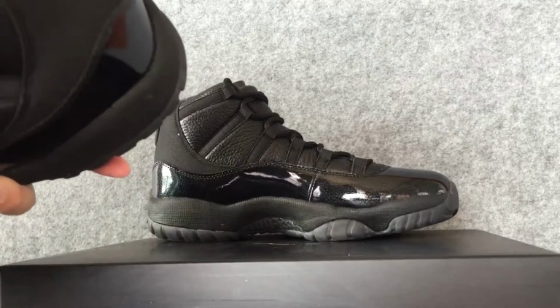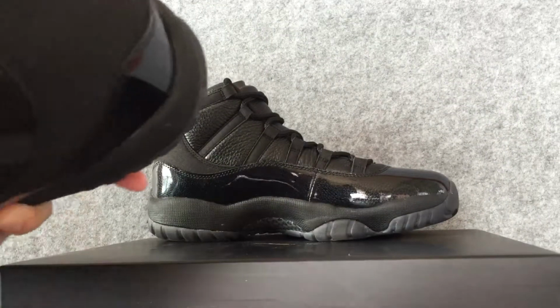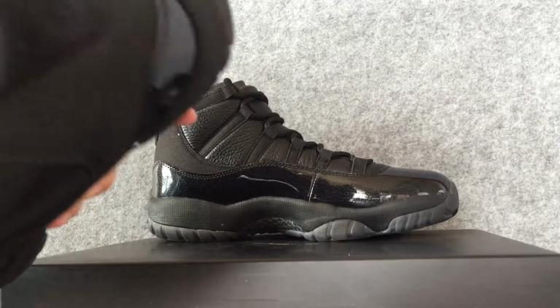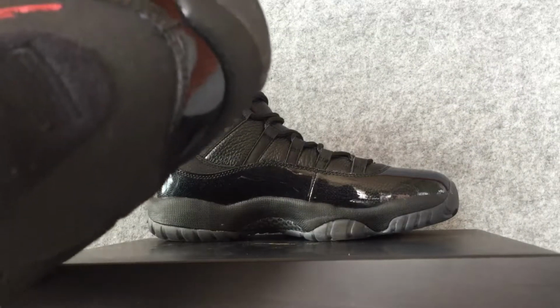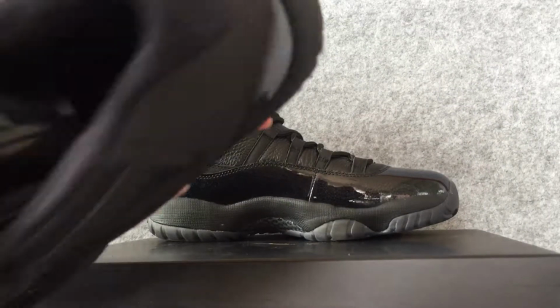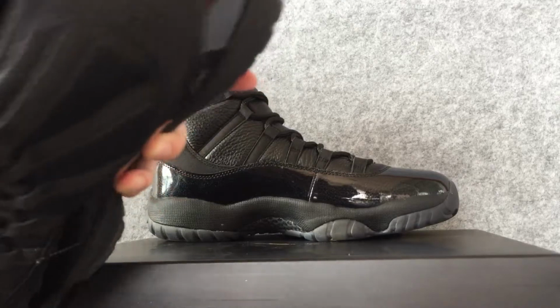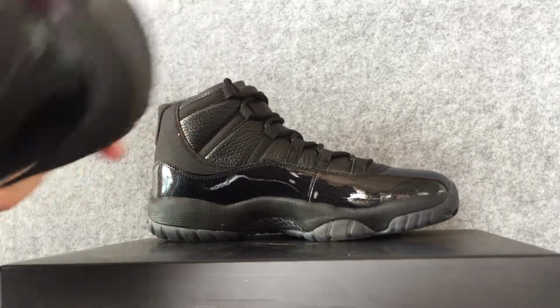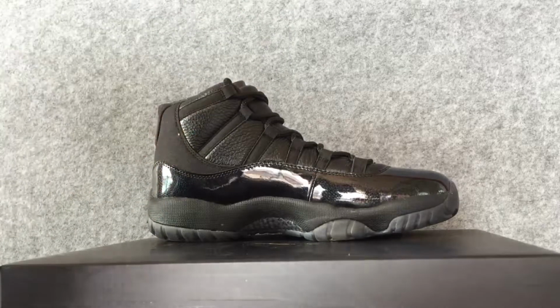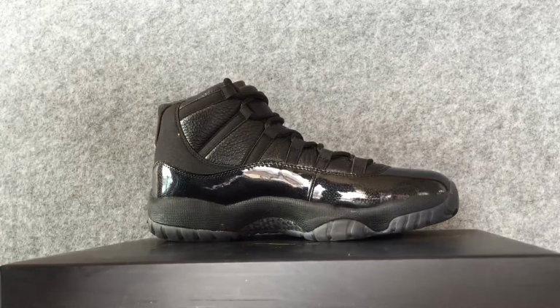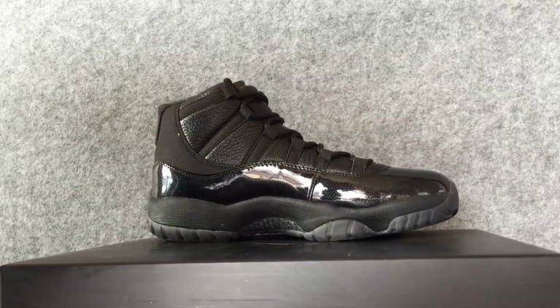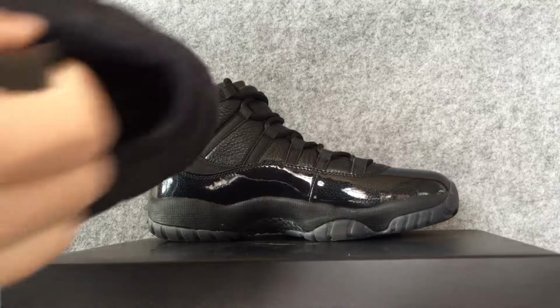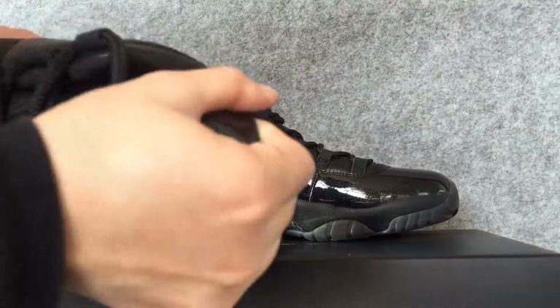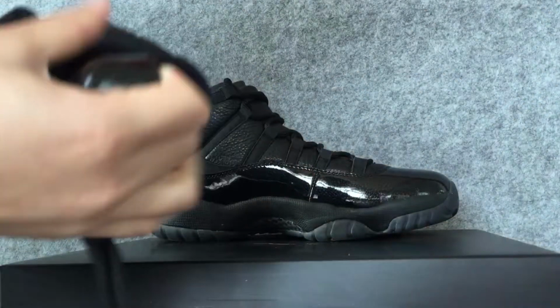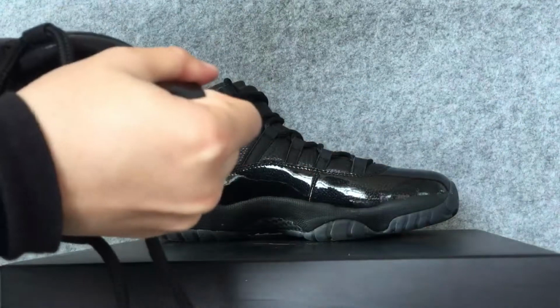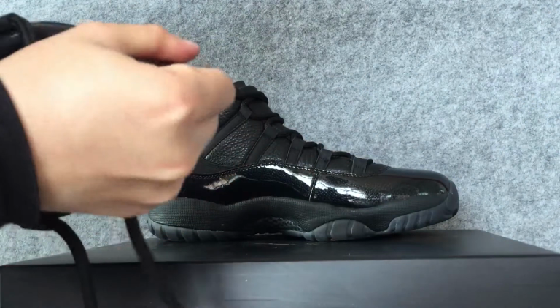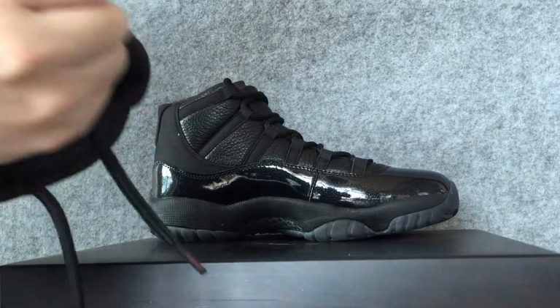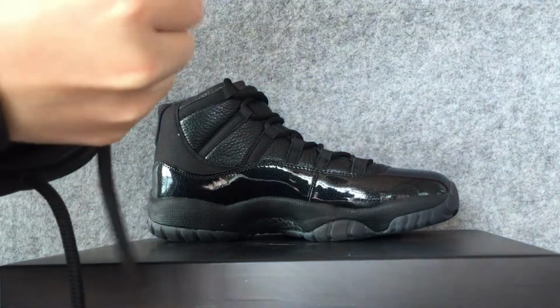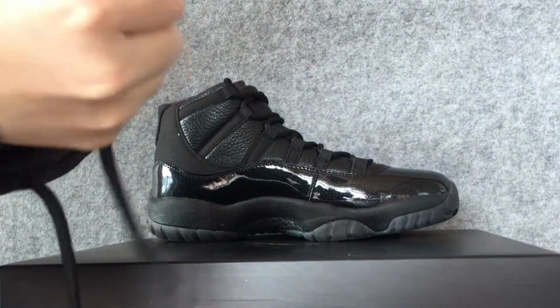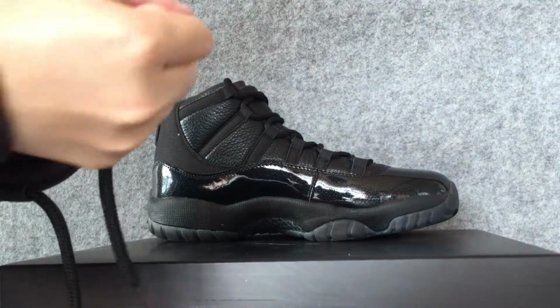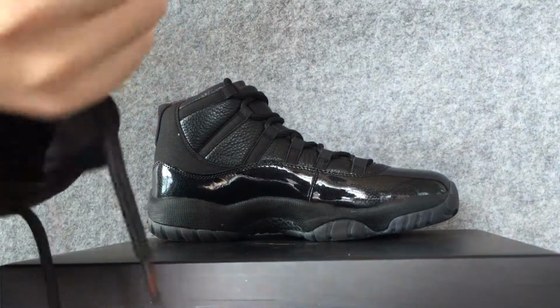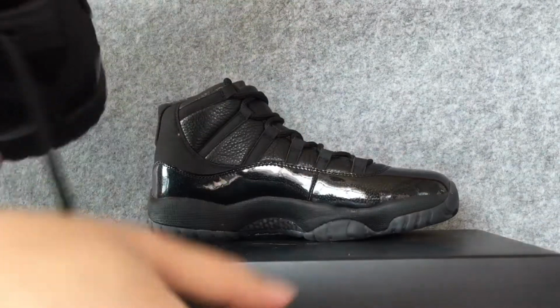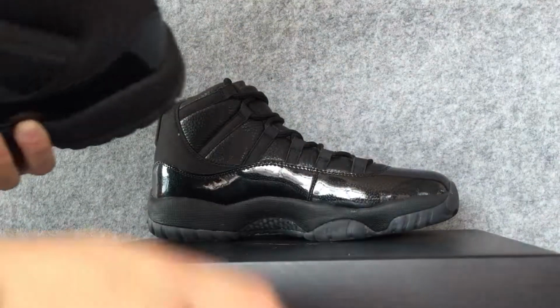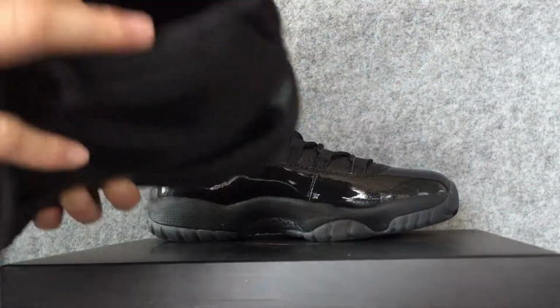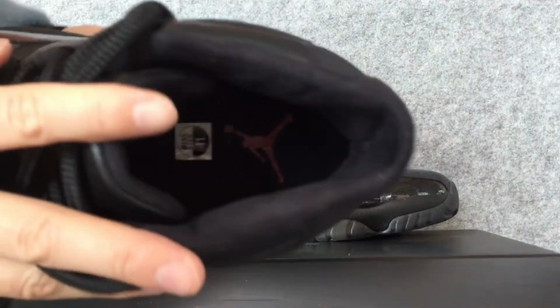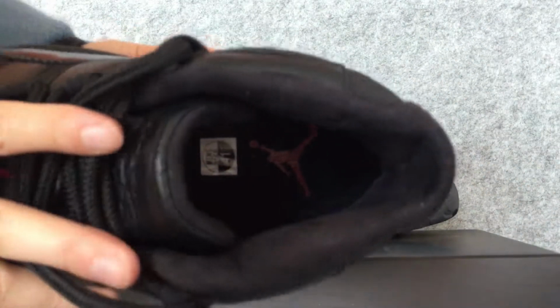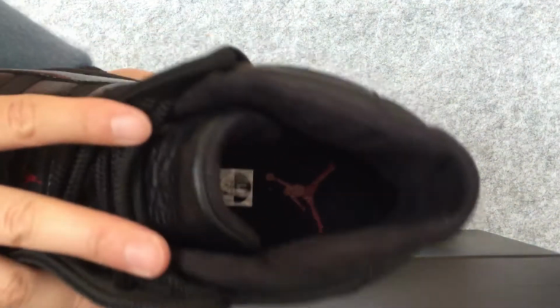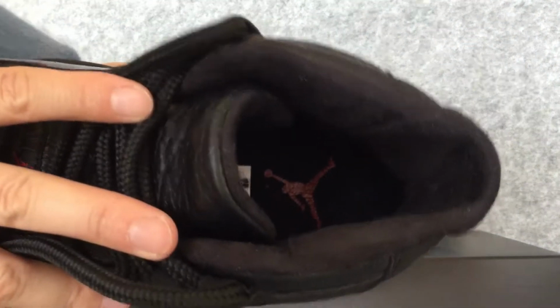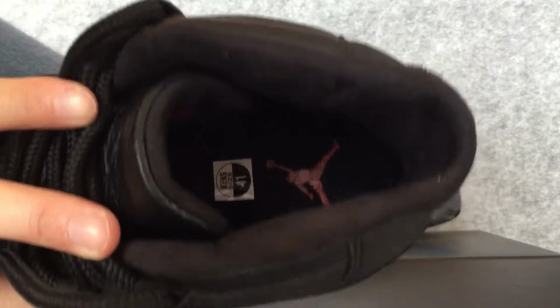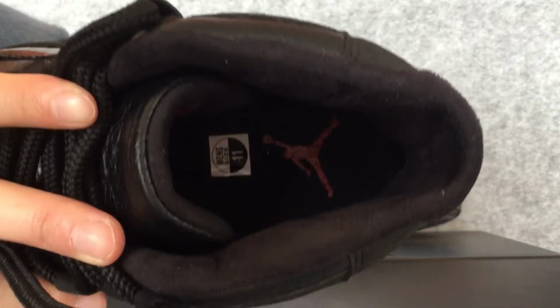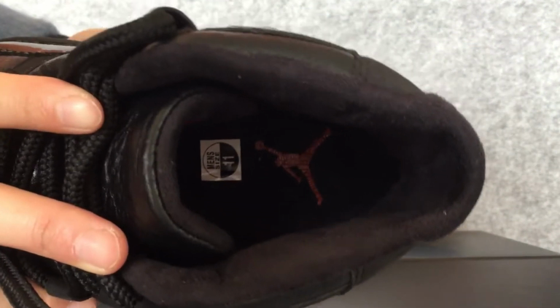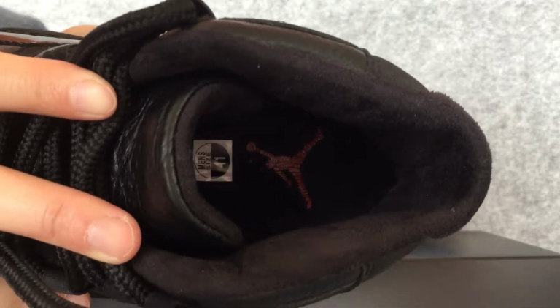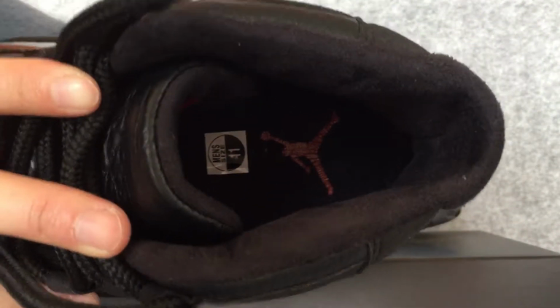Let's look at the inside of the shoes. The inside.